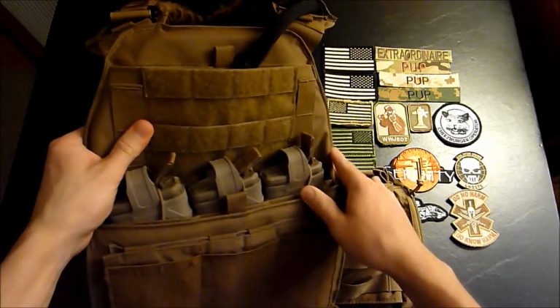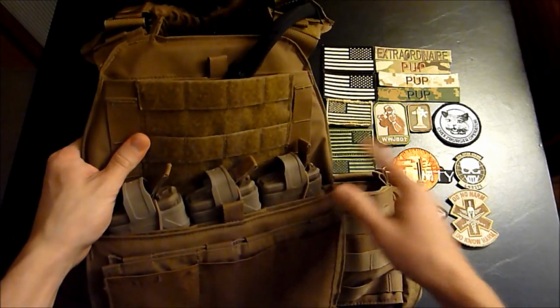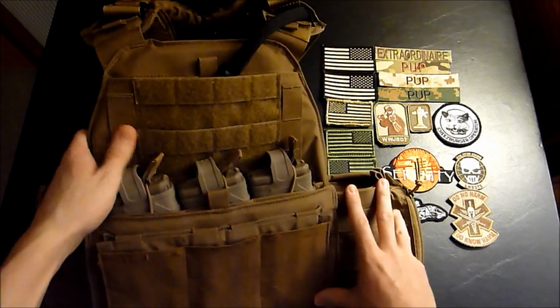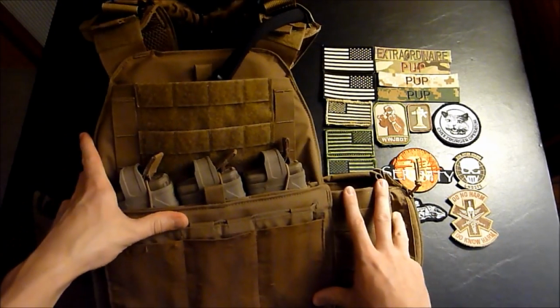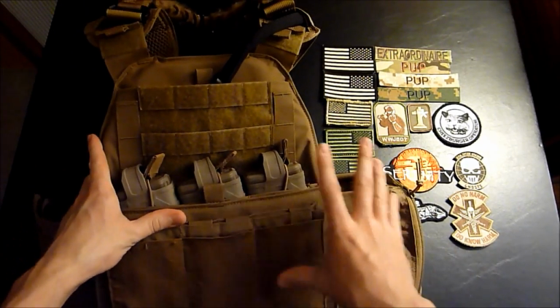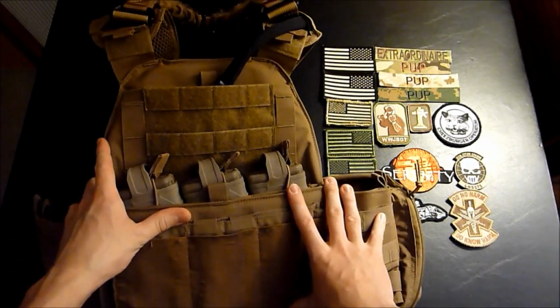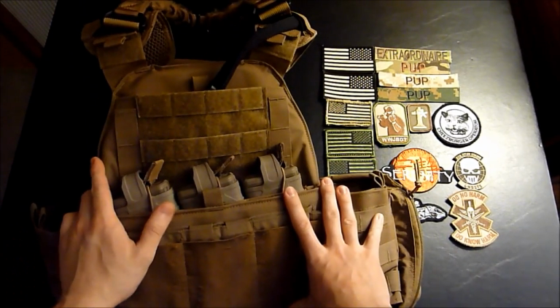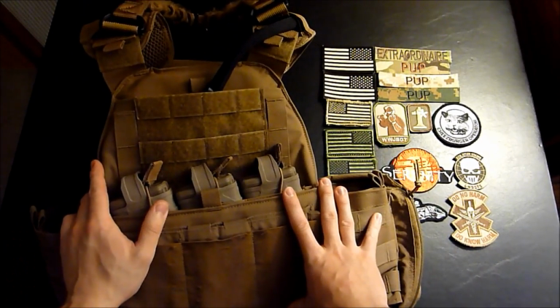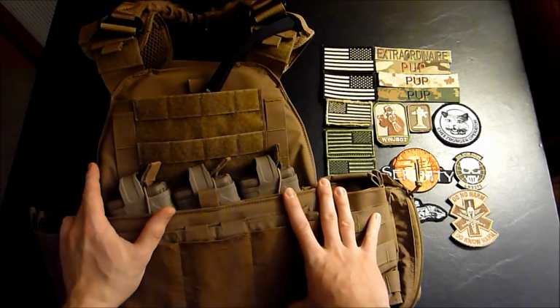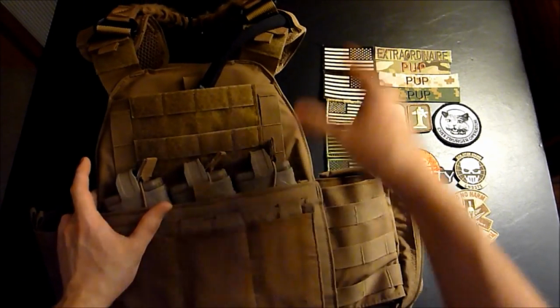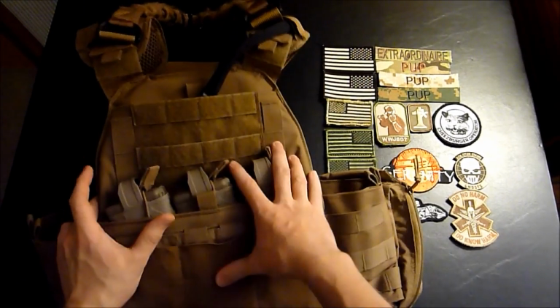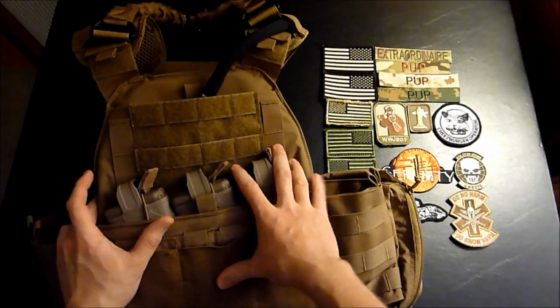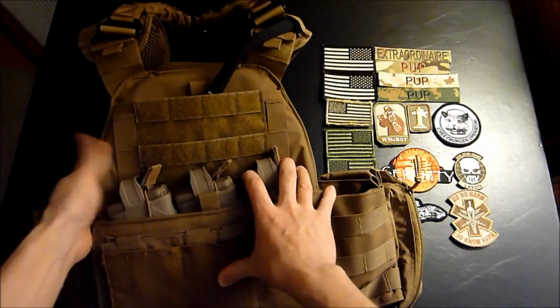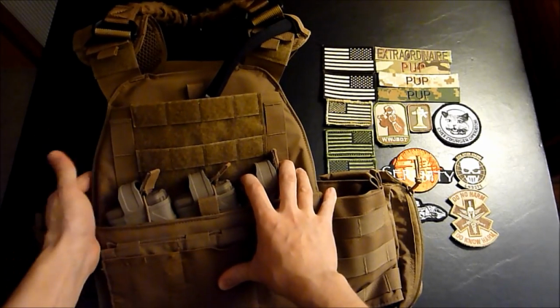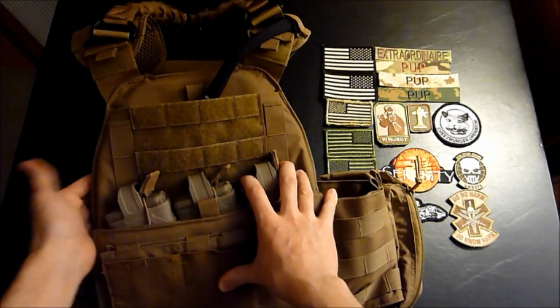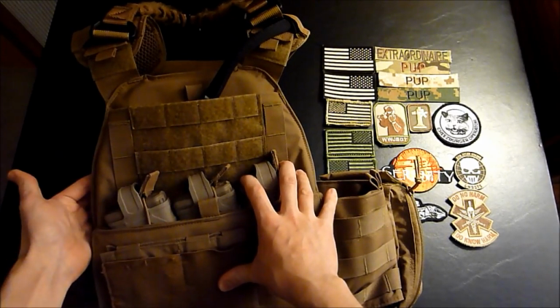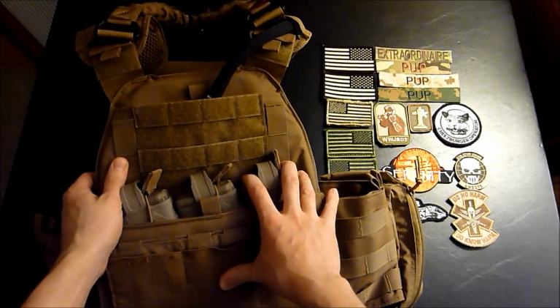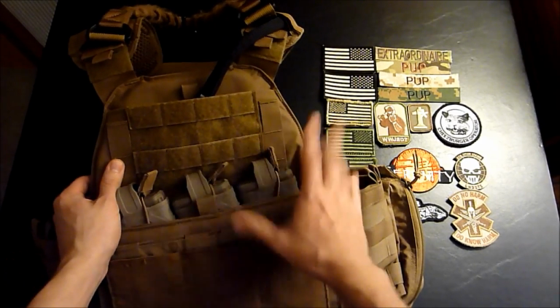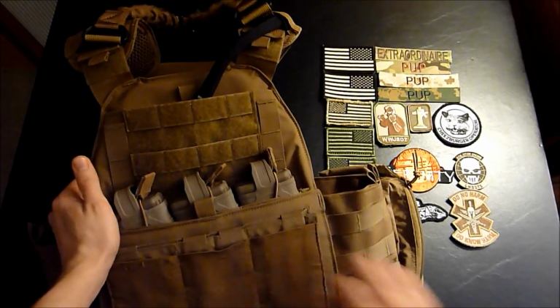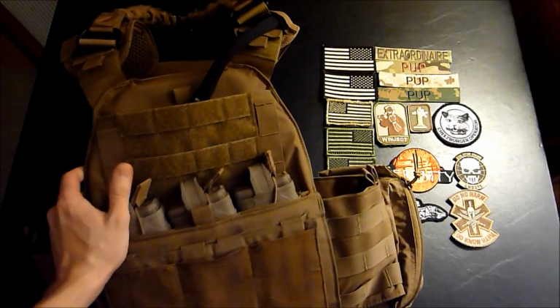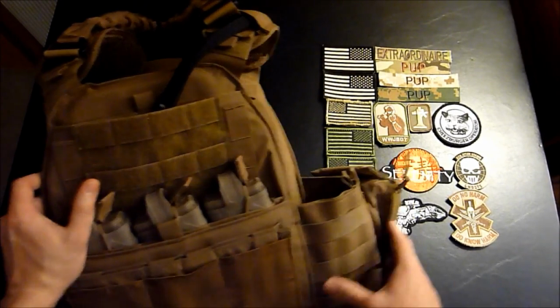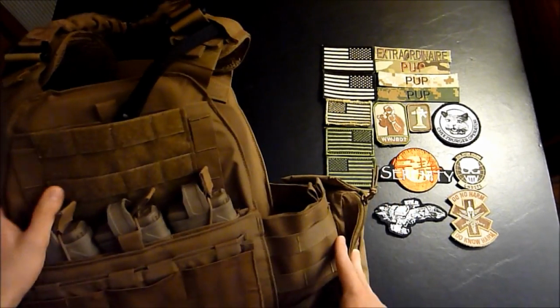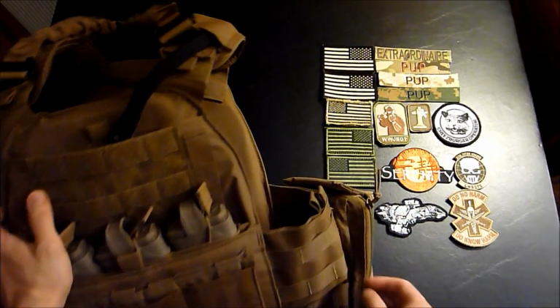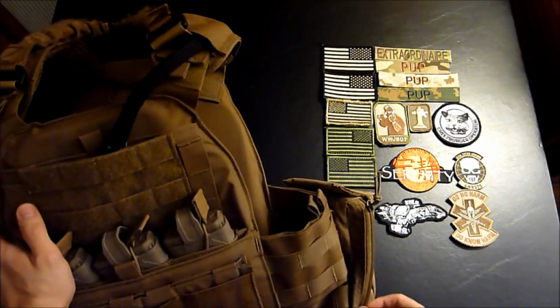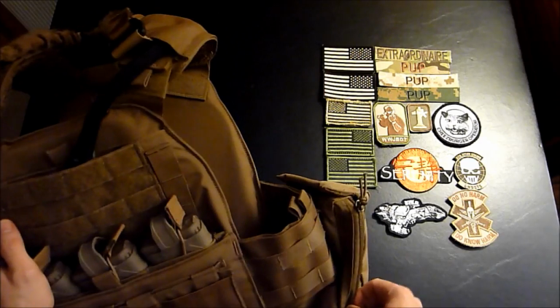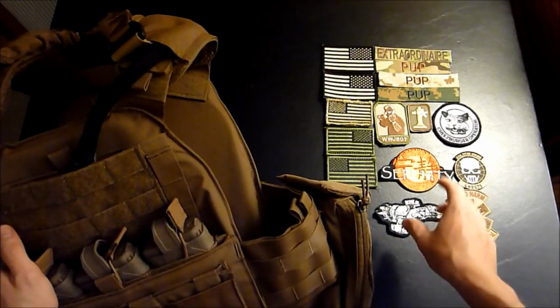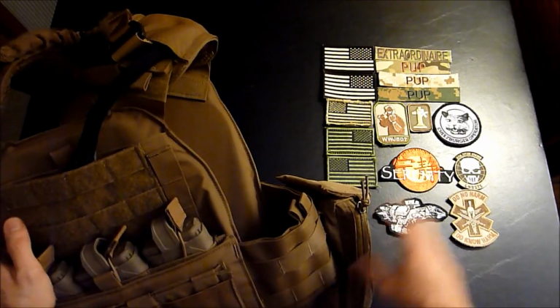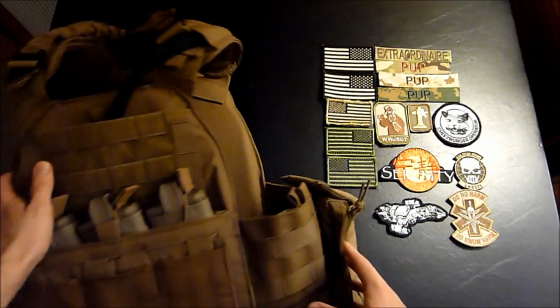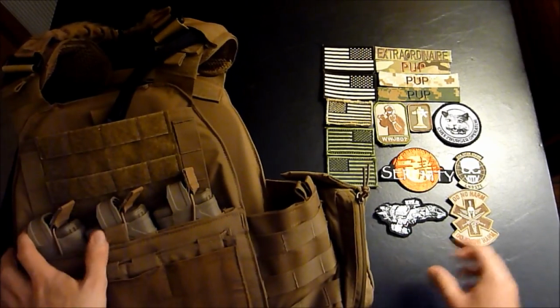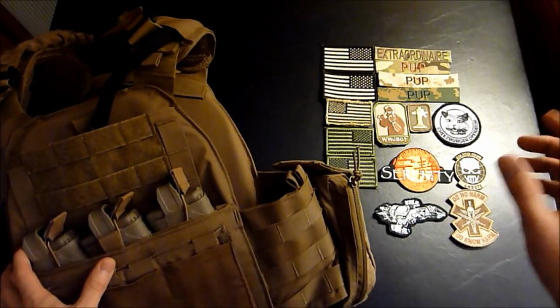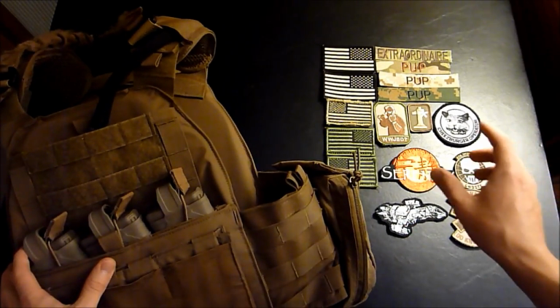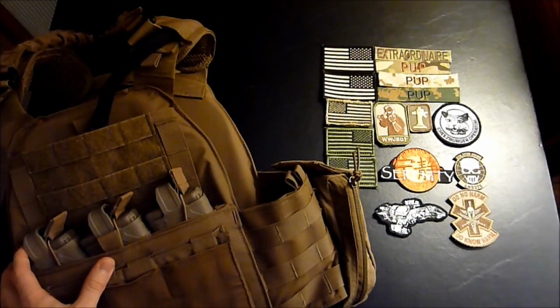So the things you're going to need to put patches on a plate carrier are a plate carrier — right here we have a Mayflower assault plate carrier in Coyote Brown — and the next thing you're going to need is some patches, got some patches over here.